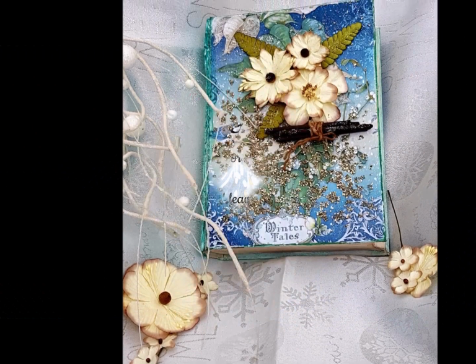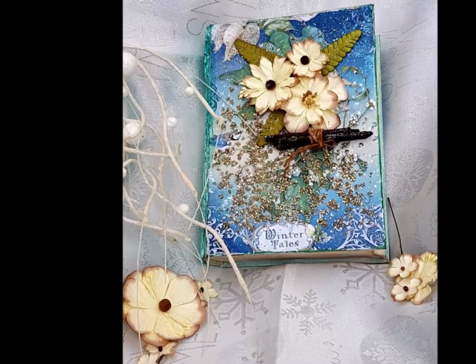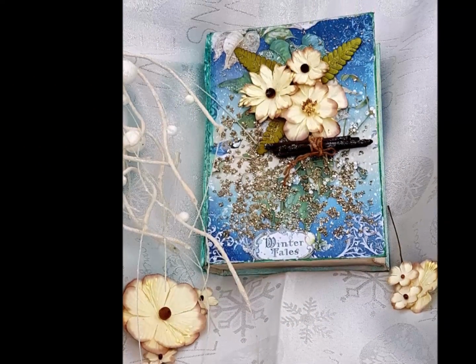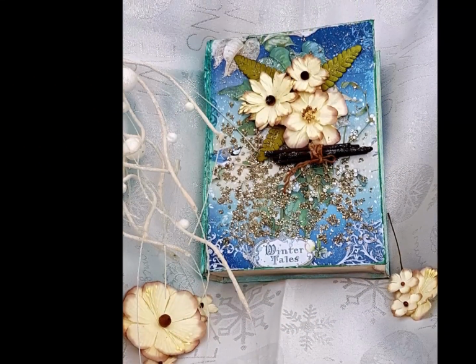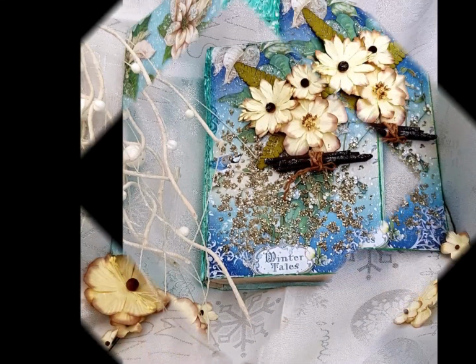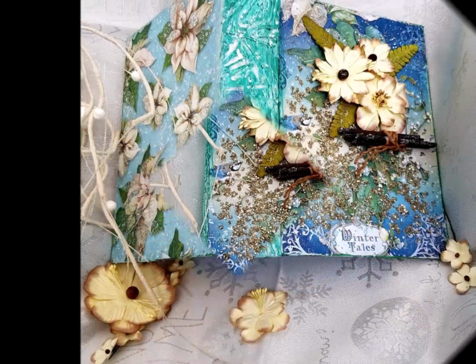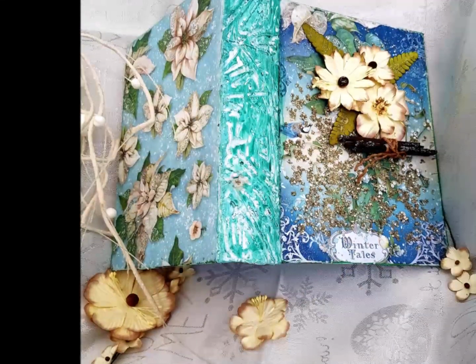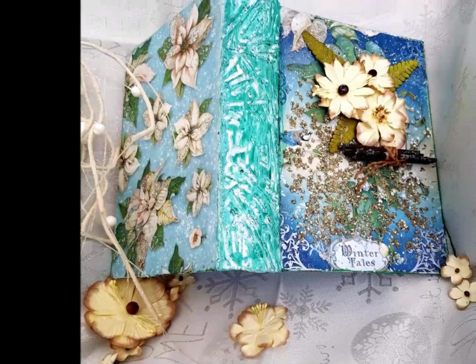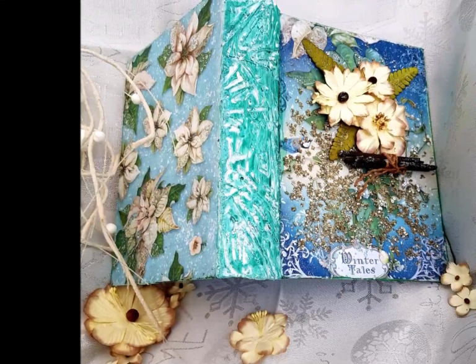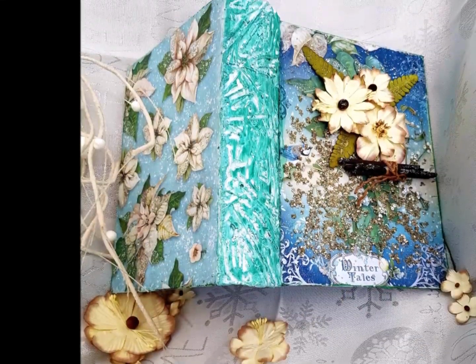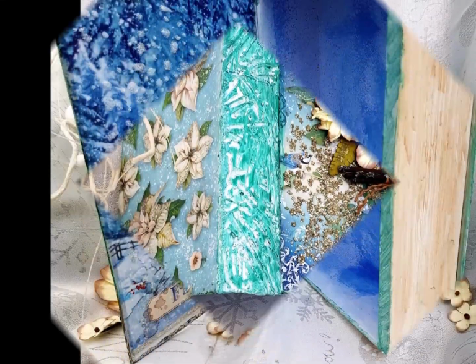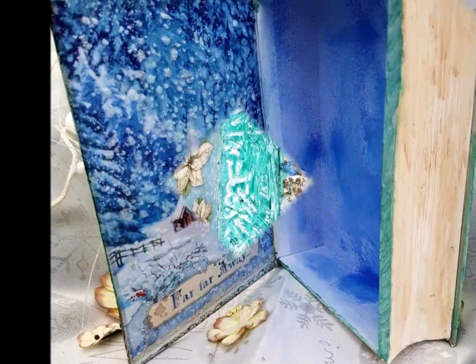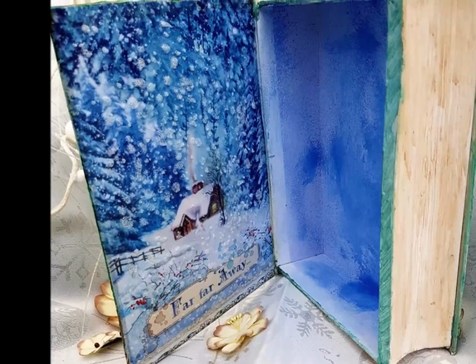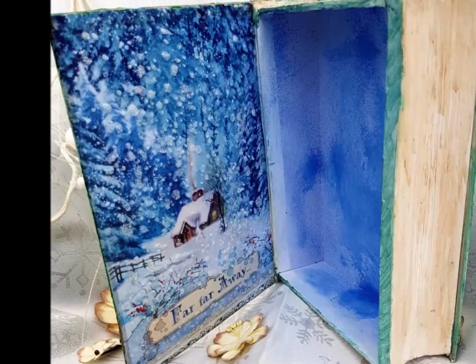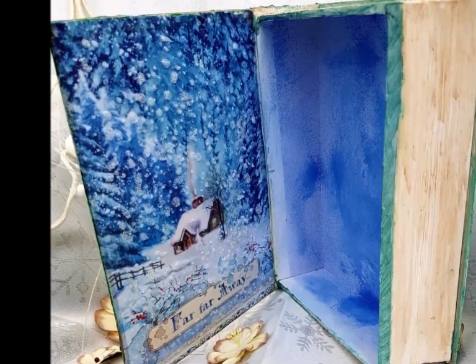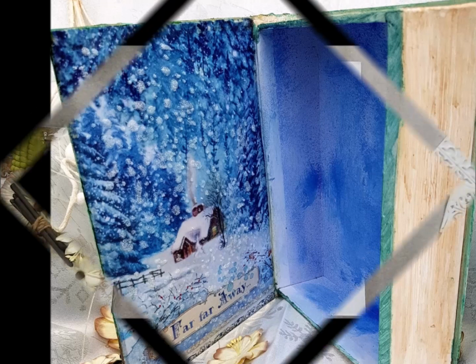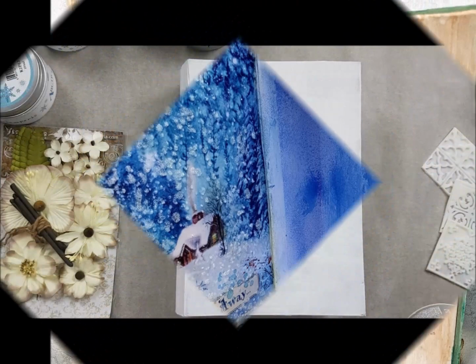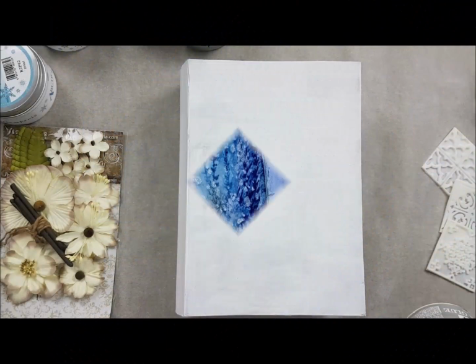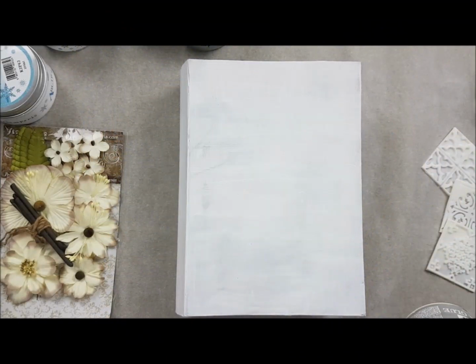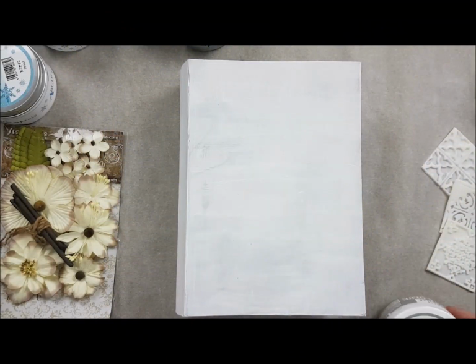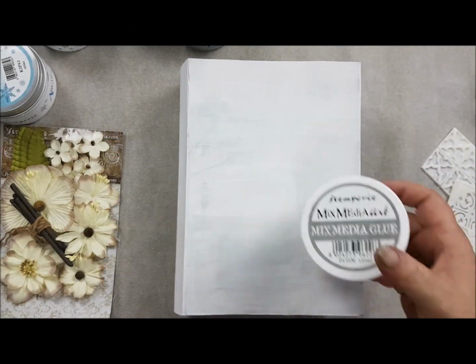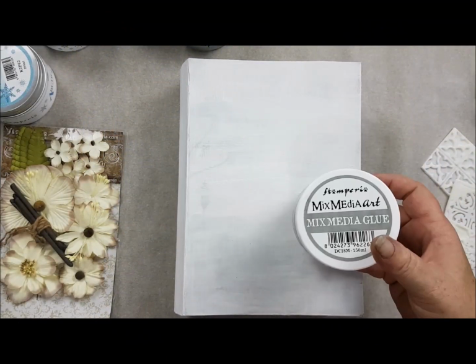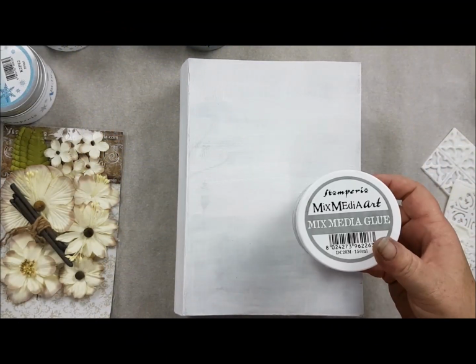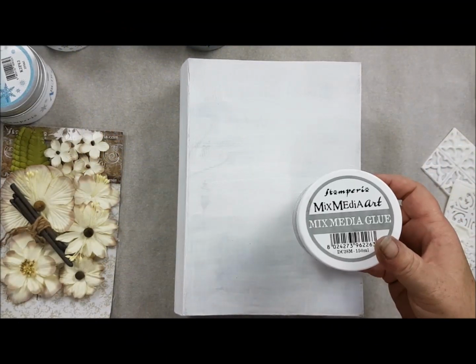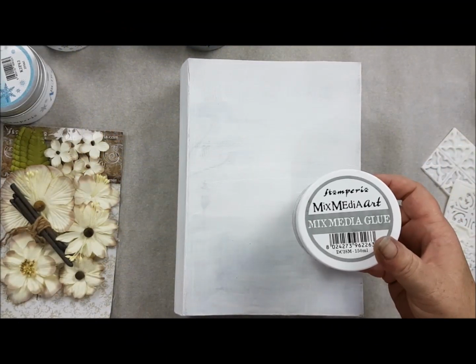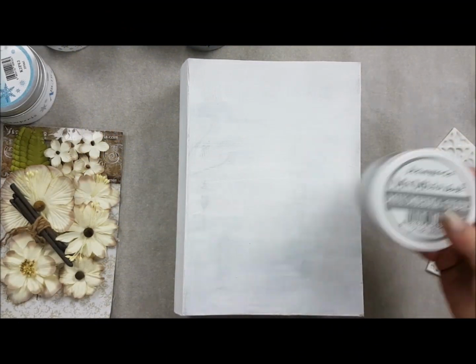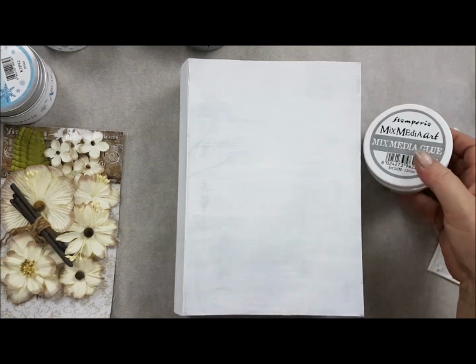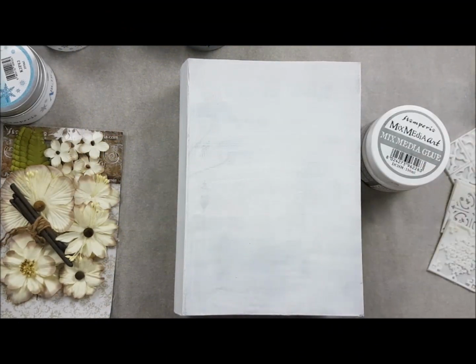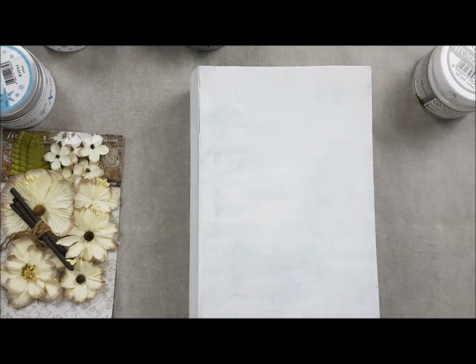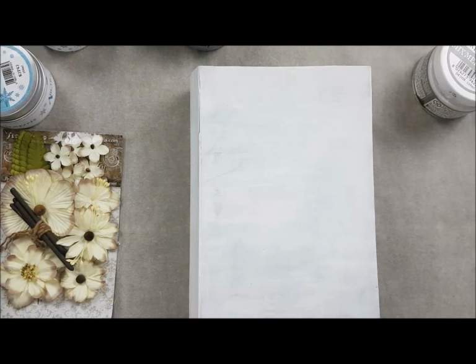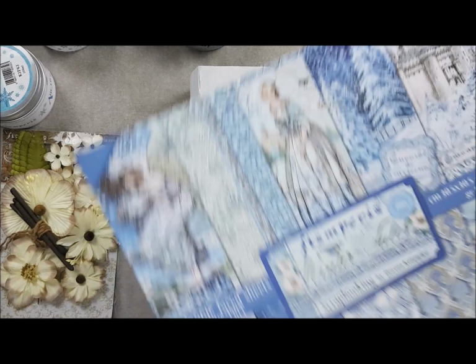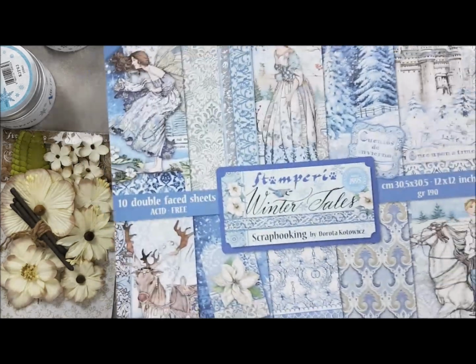Hey everybody, welcome to our Christmas inspiration hub 2020. My project is a Christmas book — it's more kind of a box actually.